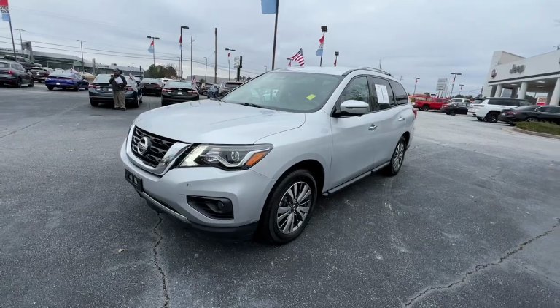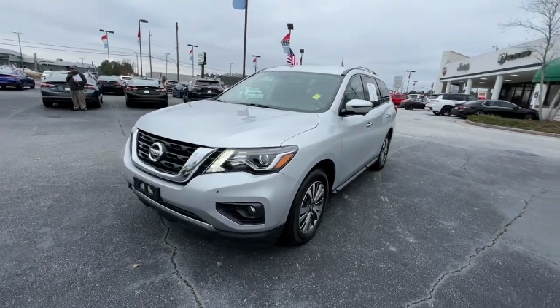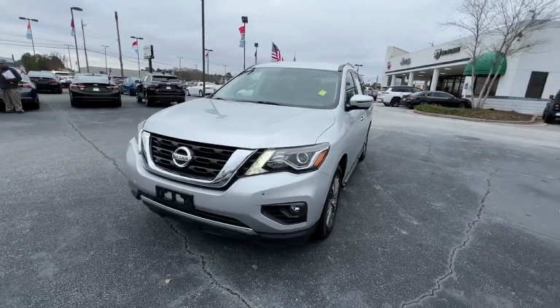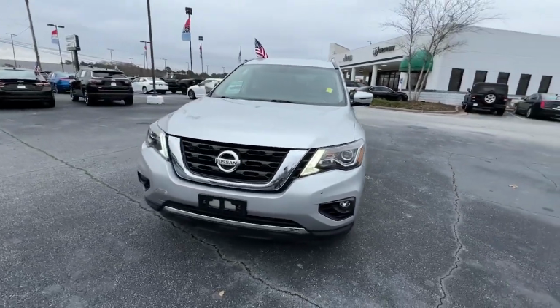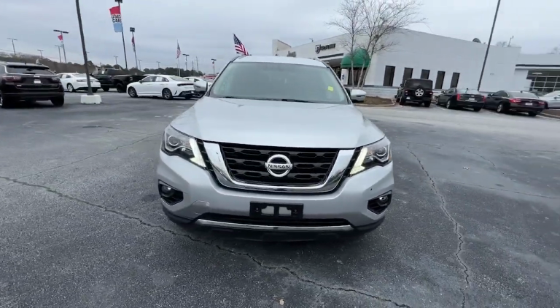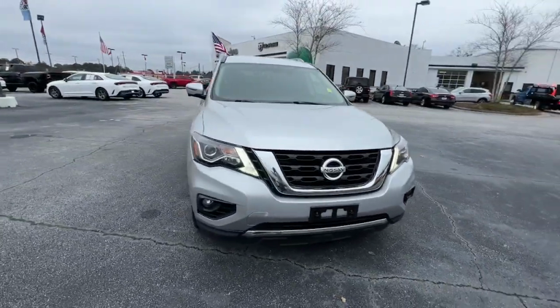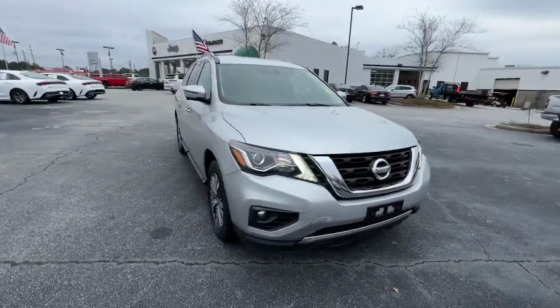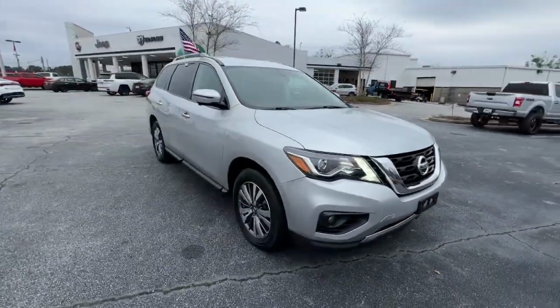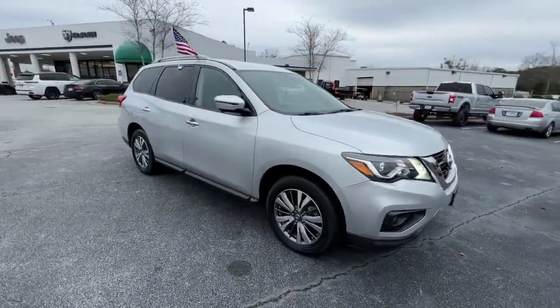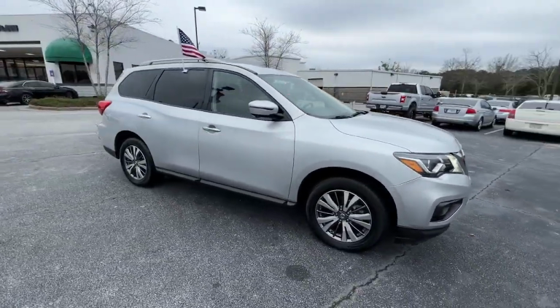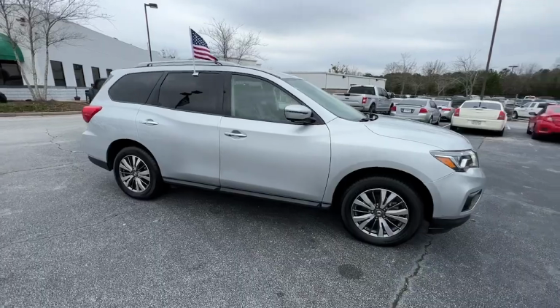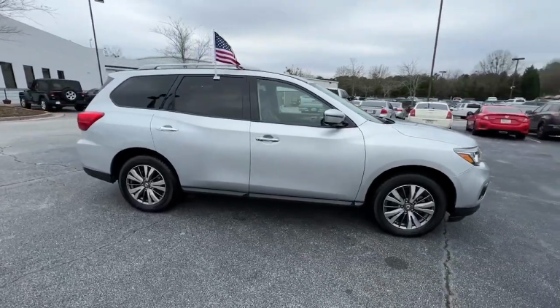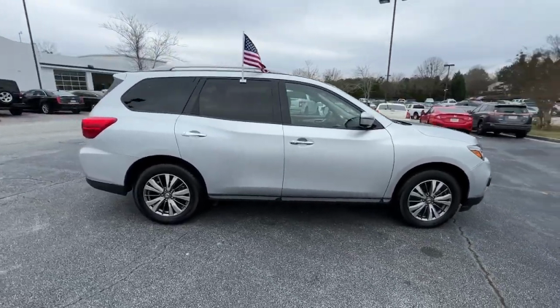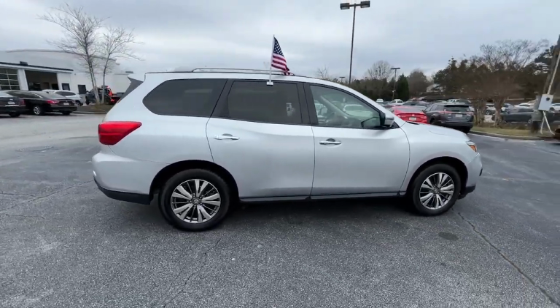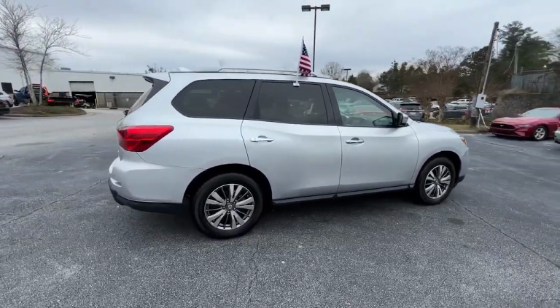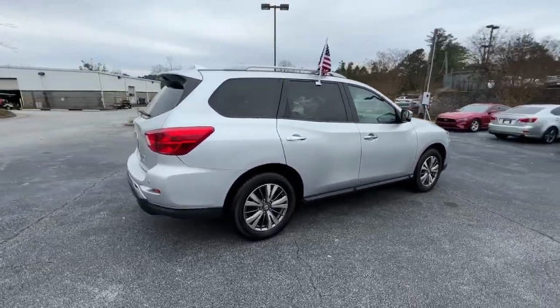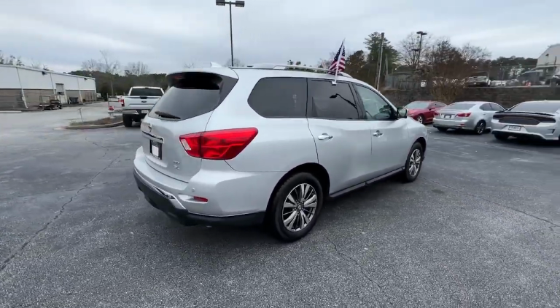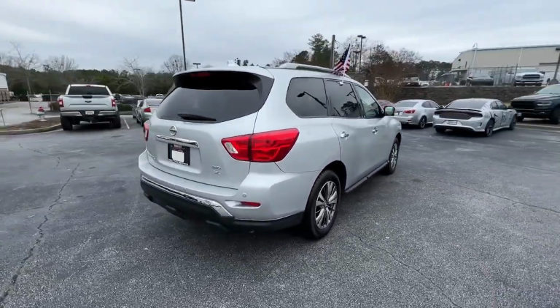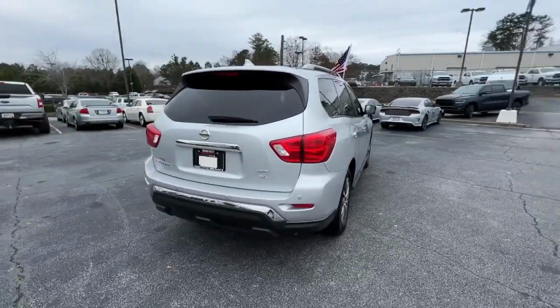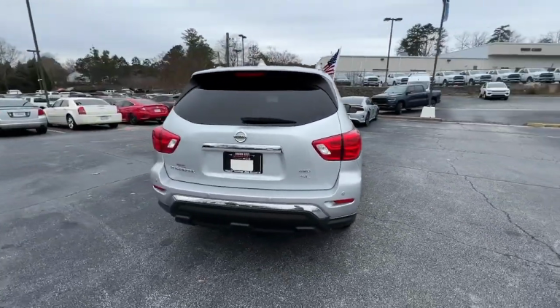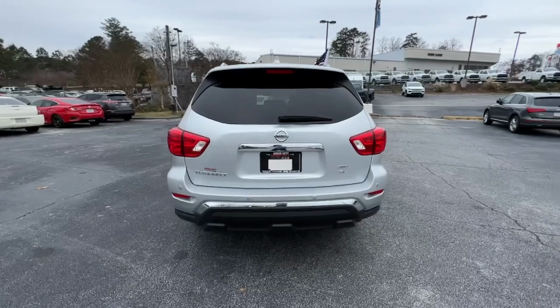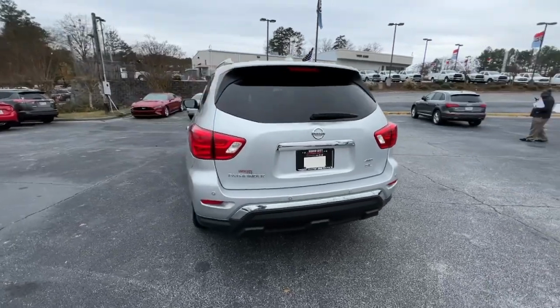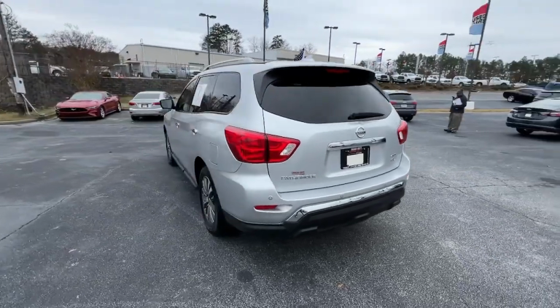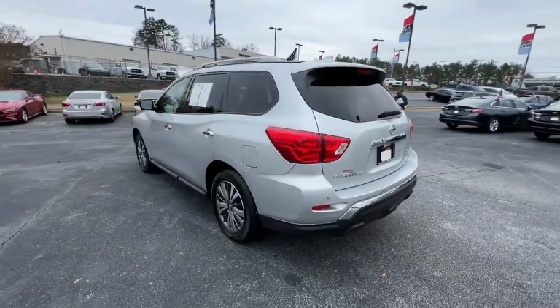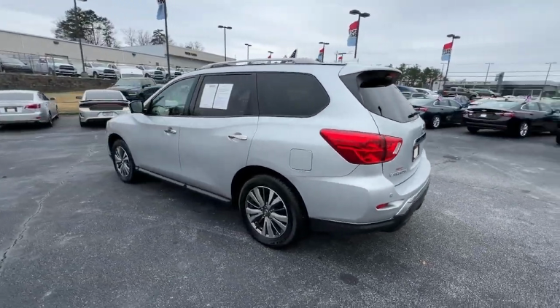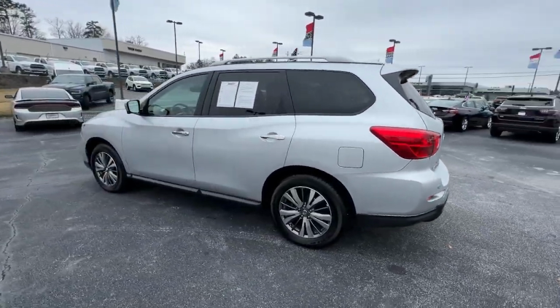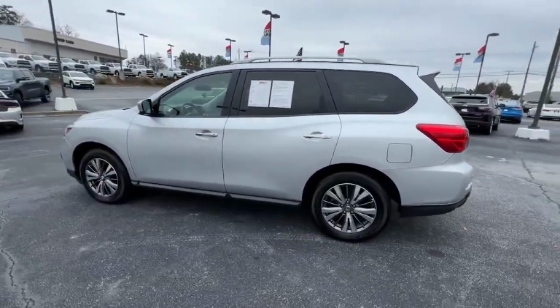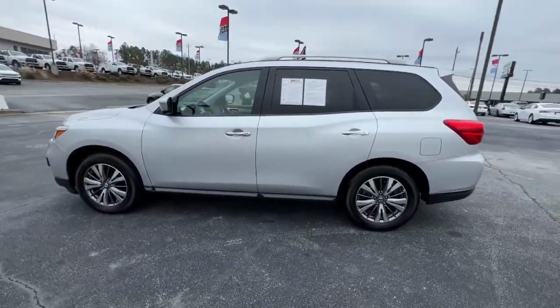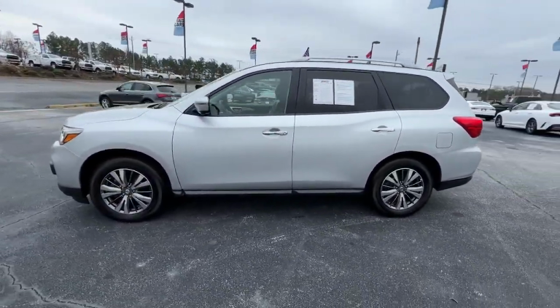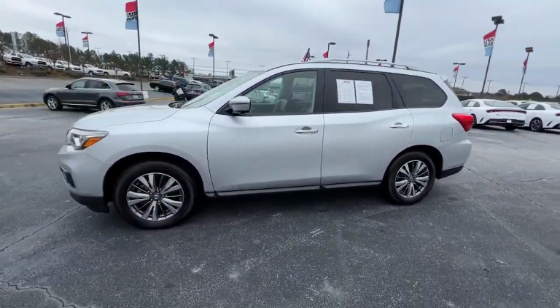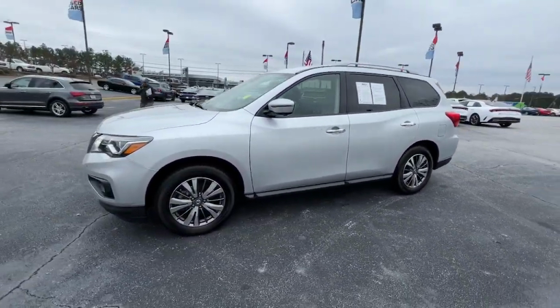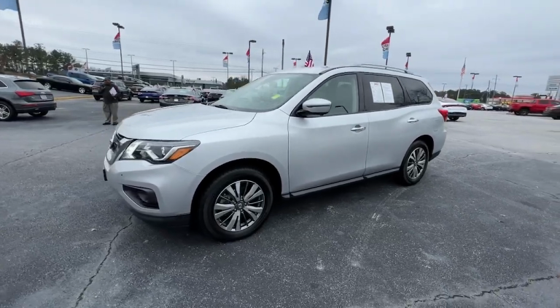You'll have love at first sight with the 2020 Nissan Pathfinder. With less than 70,000 miles on the odometer, this vehicle provides excellent value. This versatile three-row Pathfinder delivers muscular capability and quiet comfort.